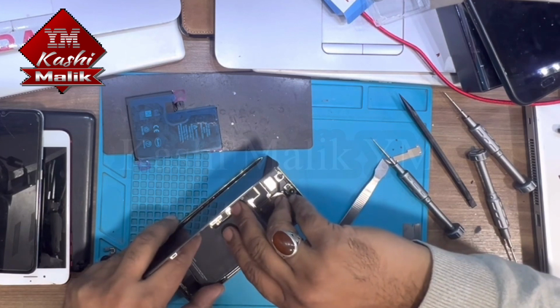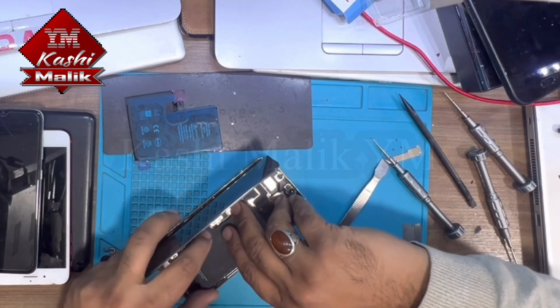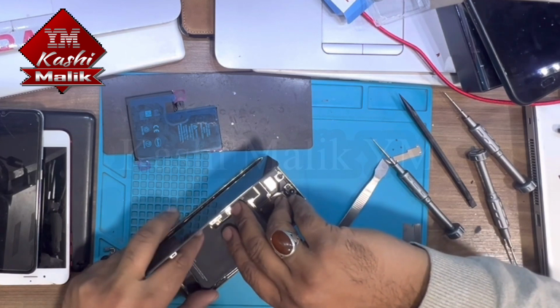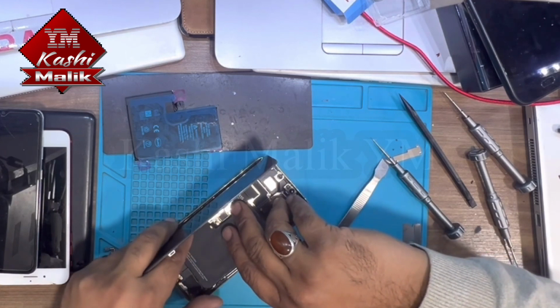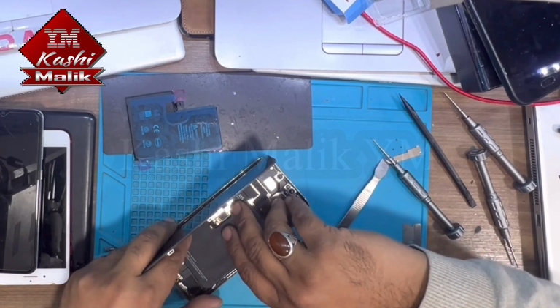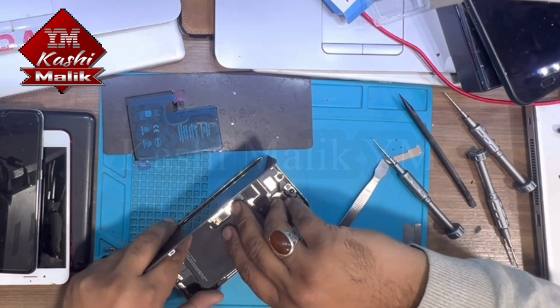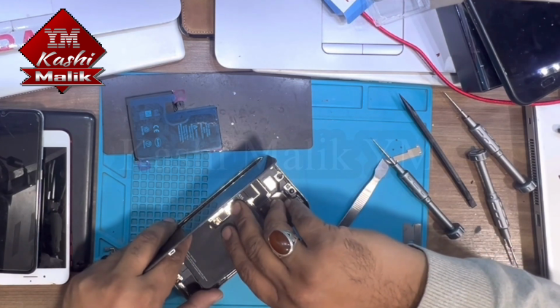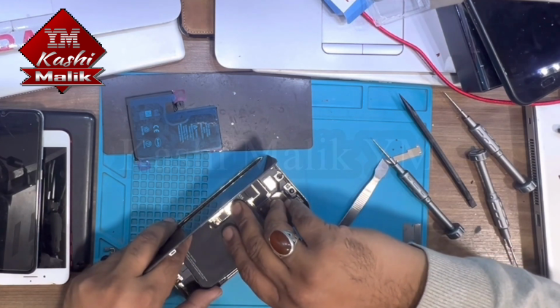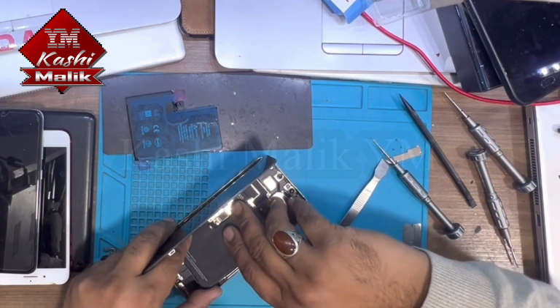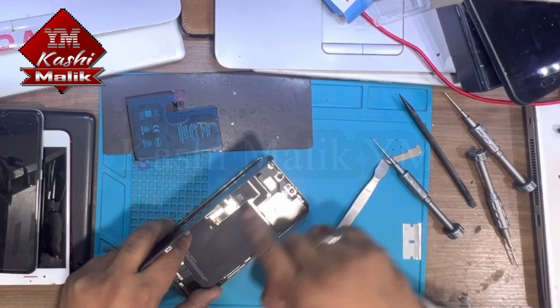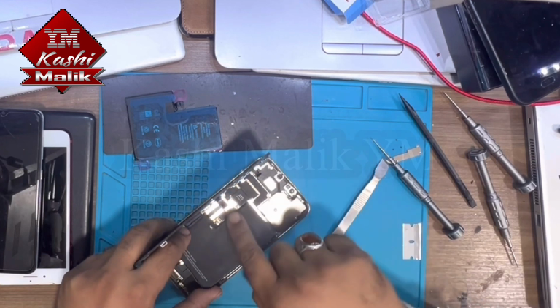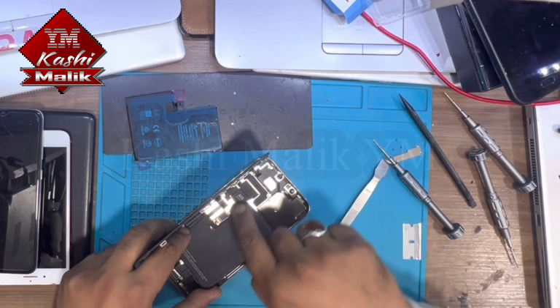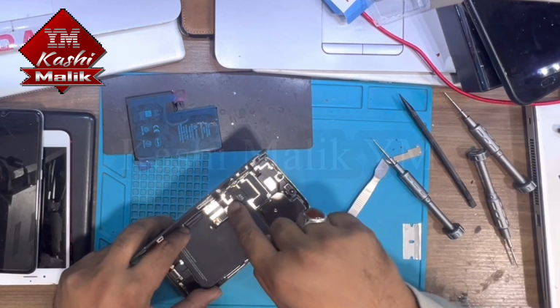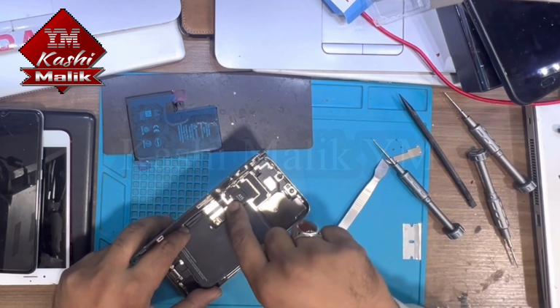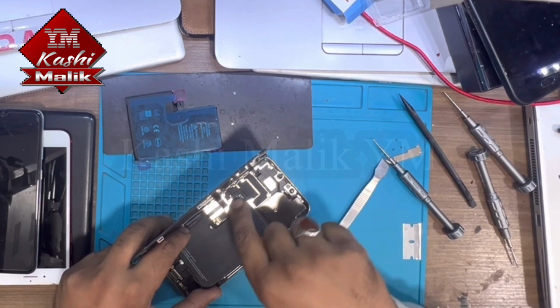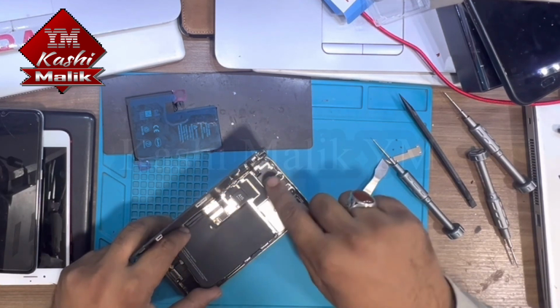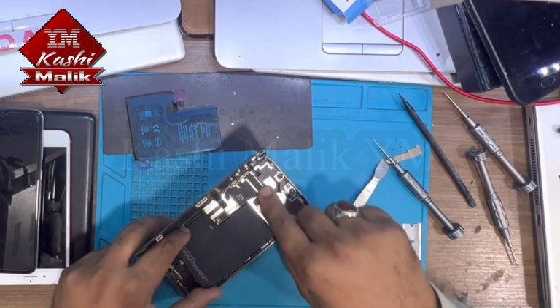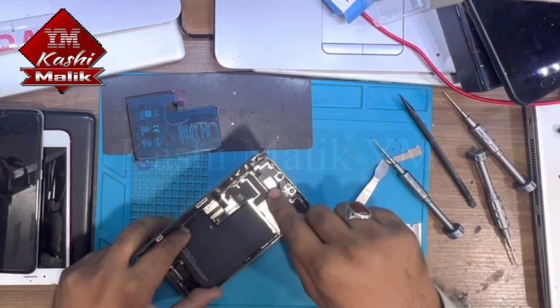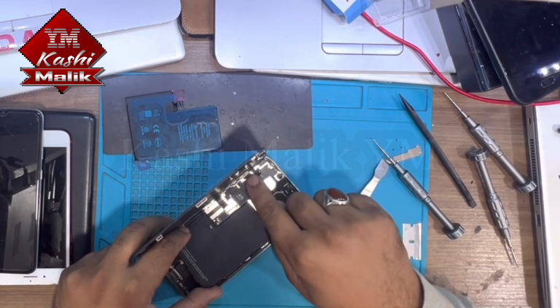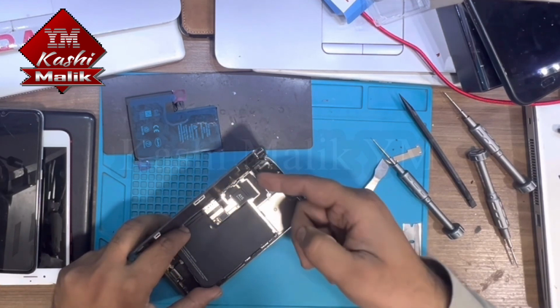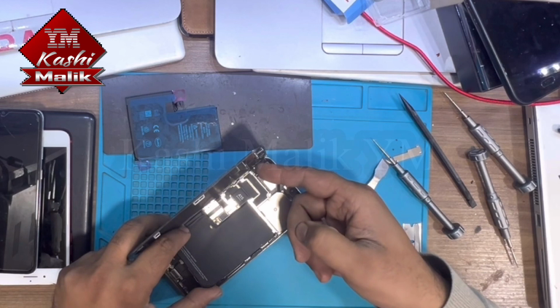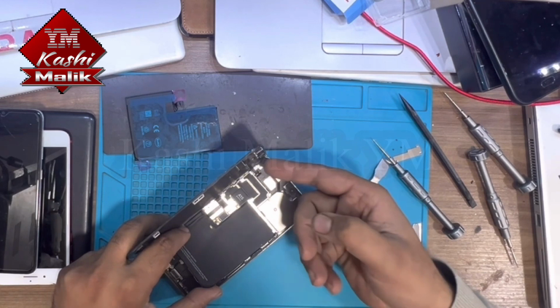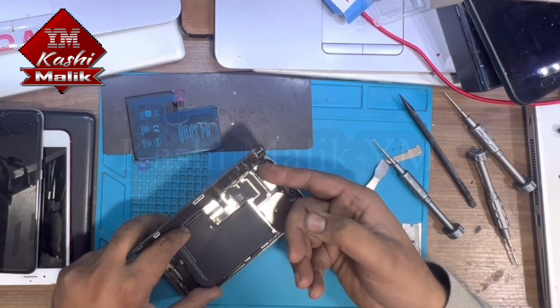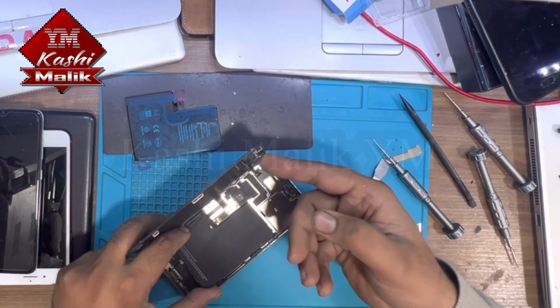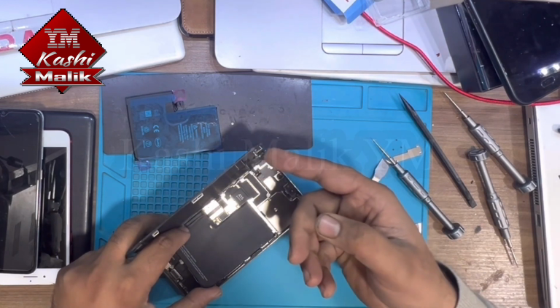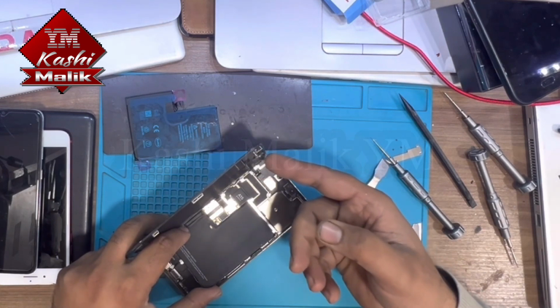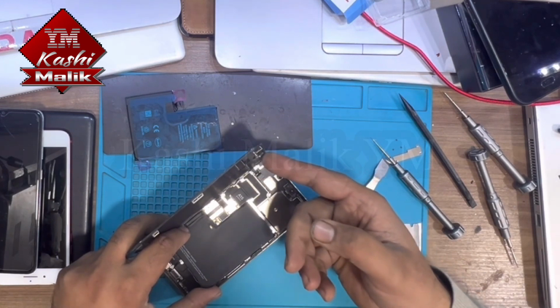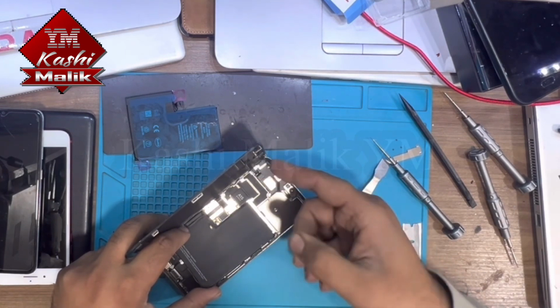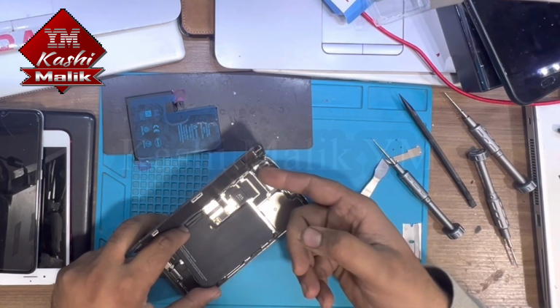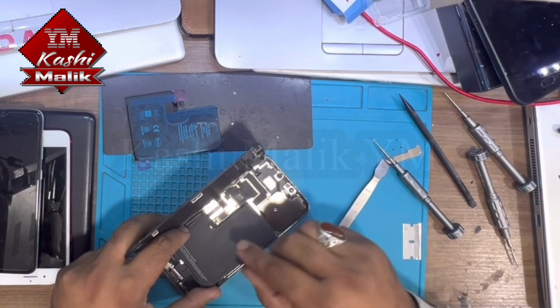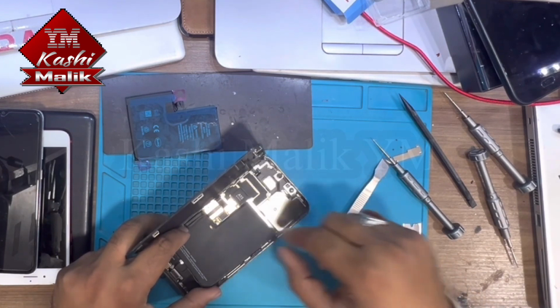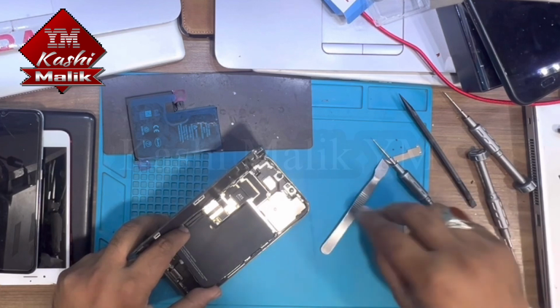Be careful and hold the screen as well. If possible, remove the screen from this flex, open these three or four screws, and disconnect what we call Face ID, then remove this one.